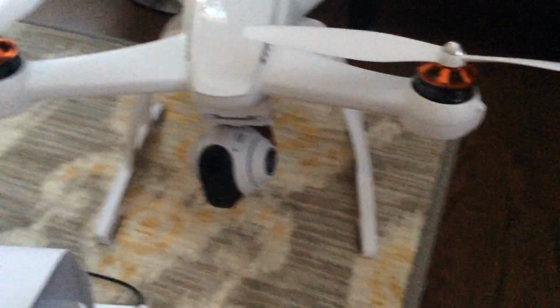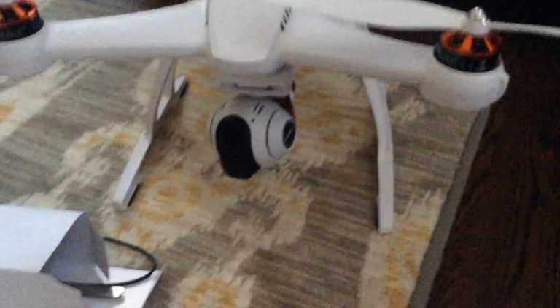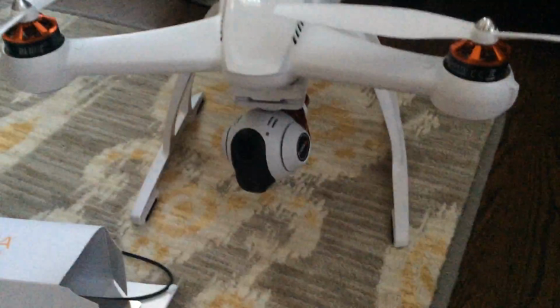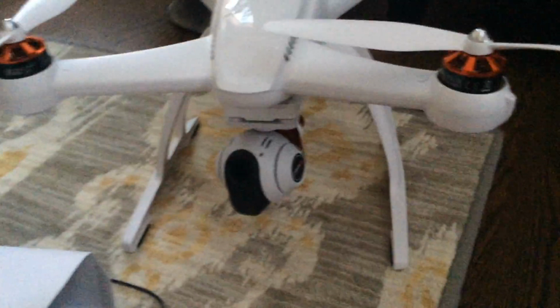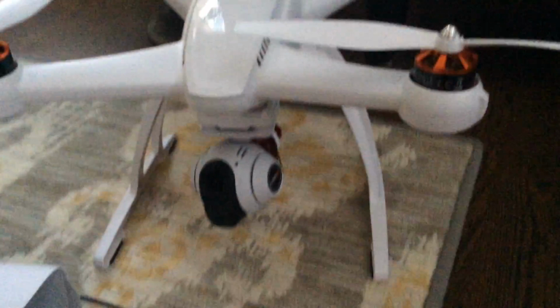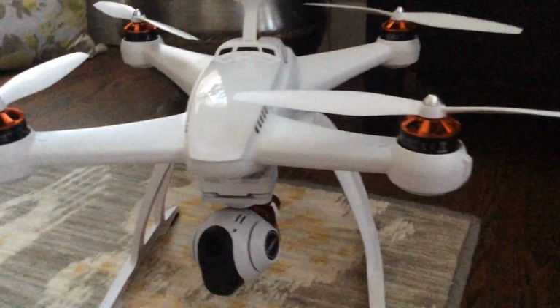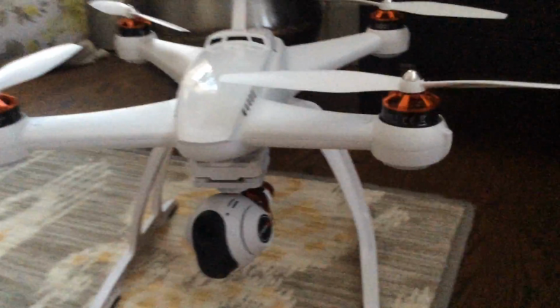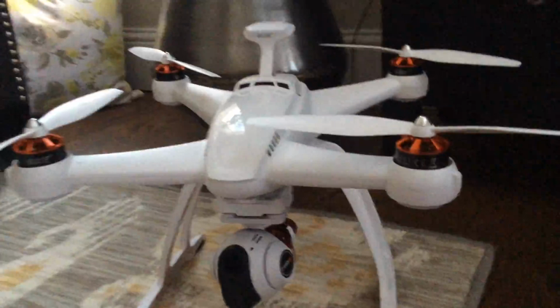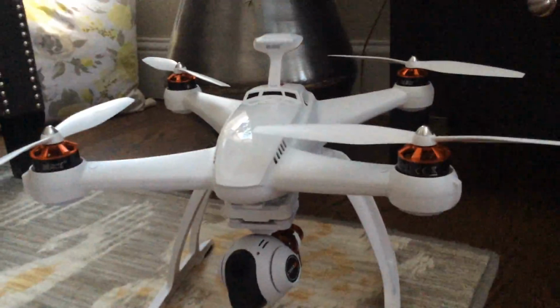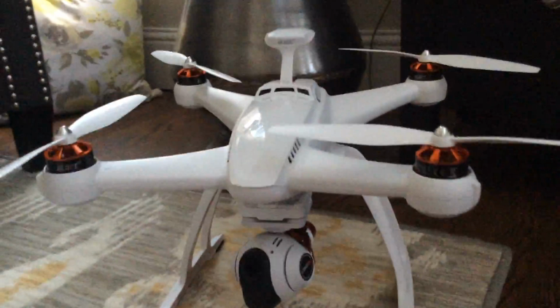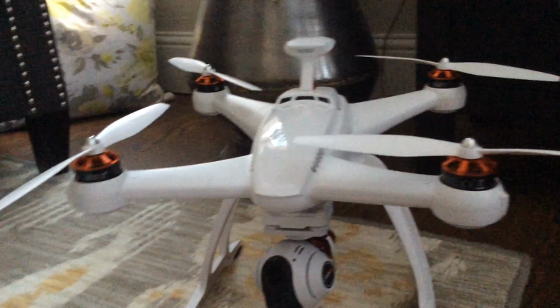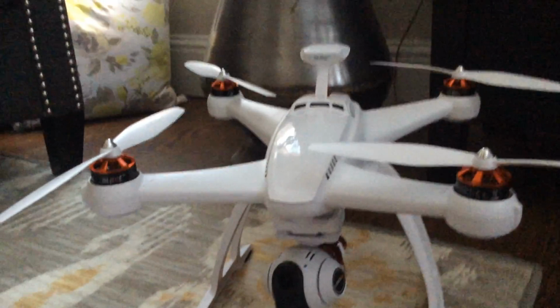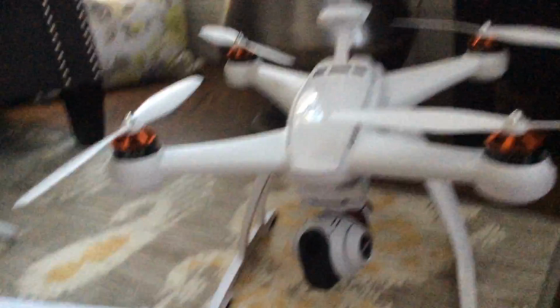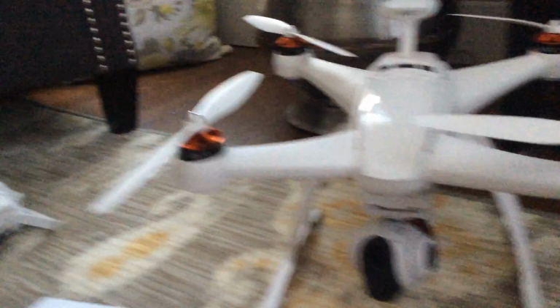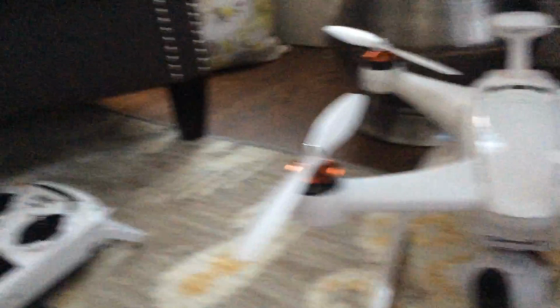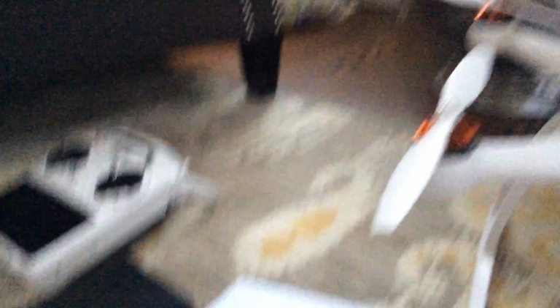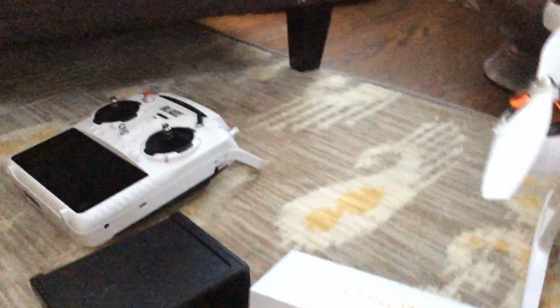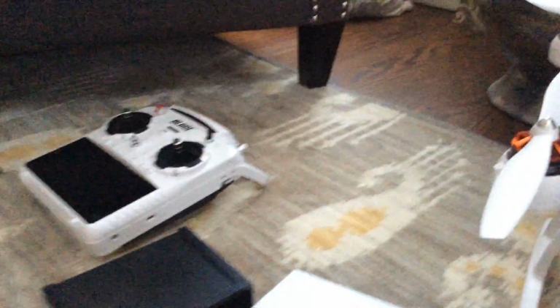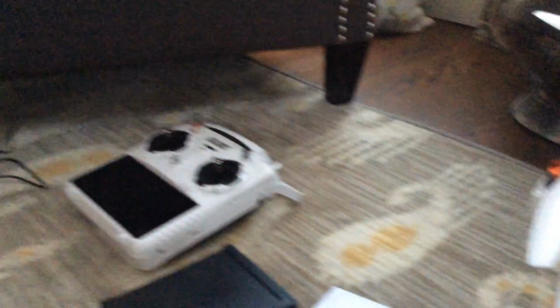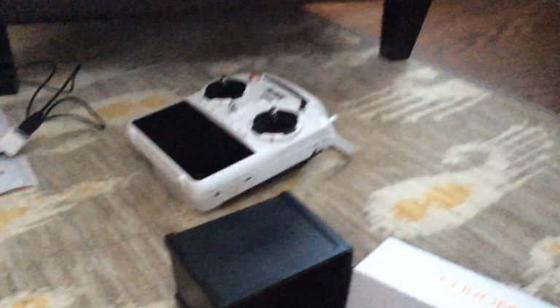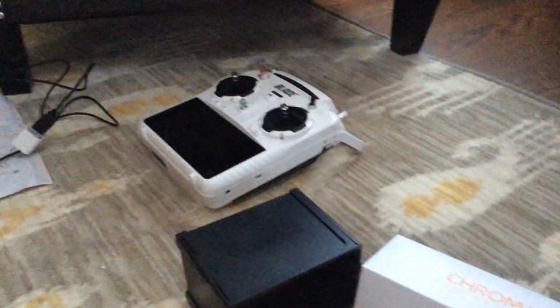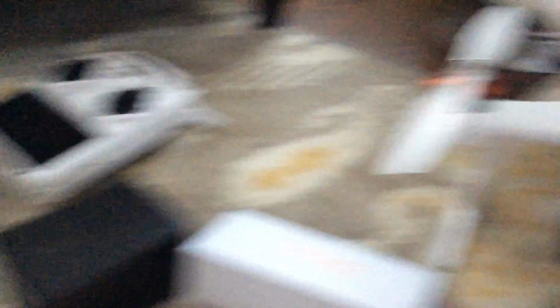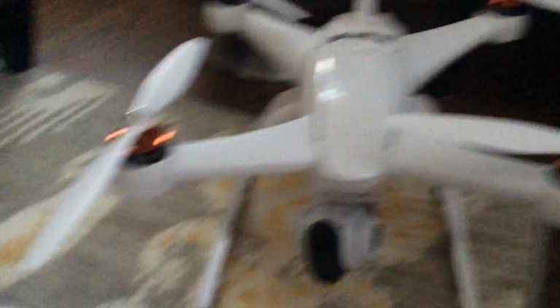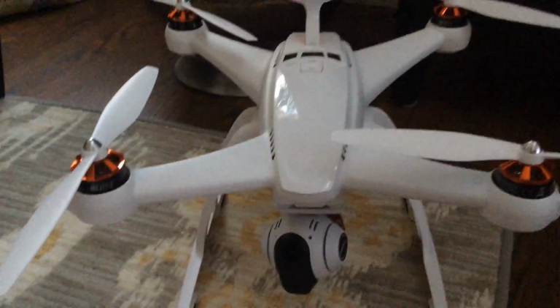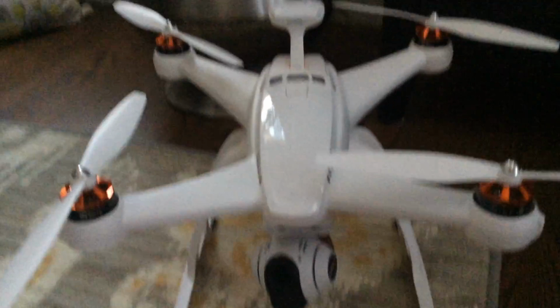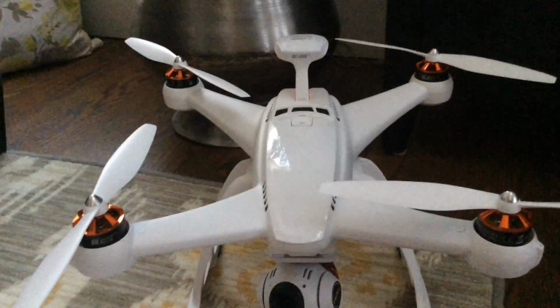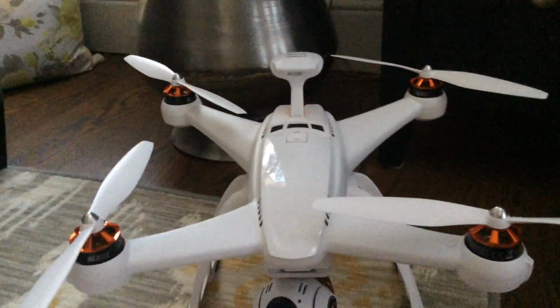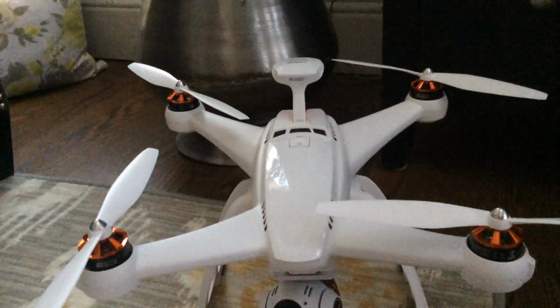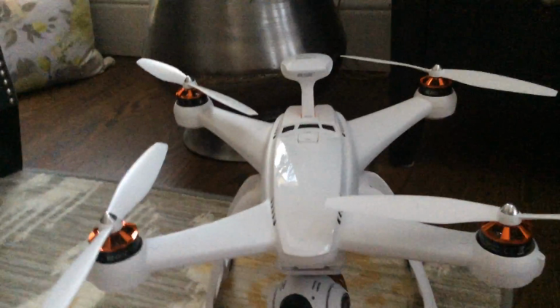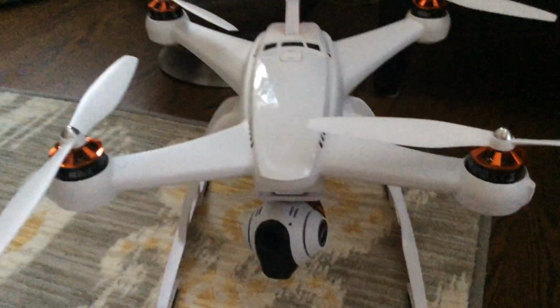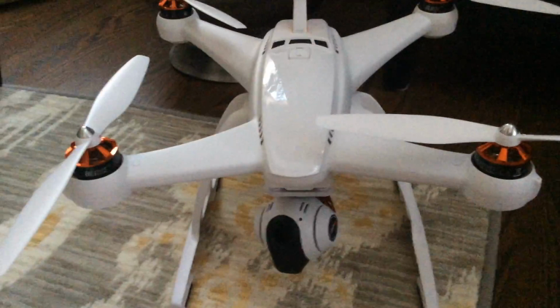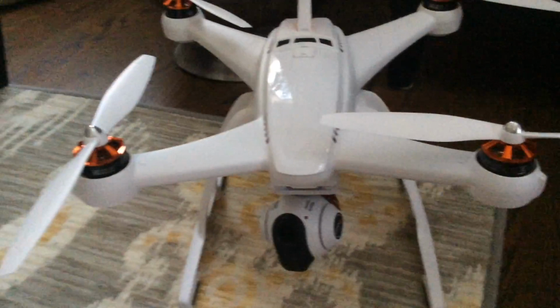I'm gonna hopefully get some really cool footage of this. Sooner or later I'll post that — at the end of the video I'll post a video of me doing the first flight, and maybe some onboard footage, we'll see.